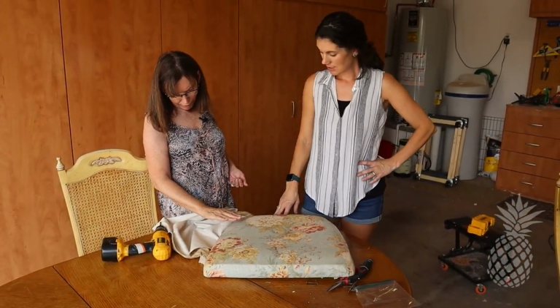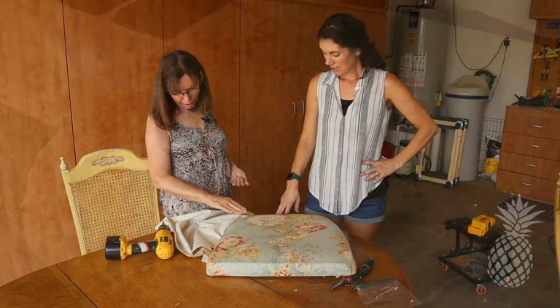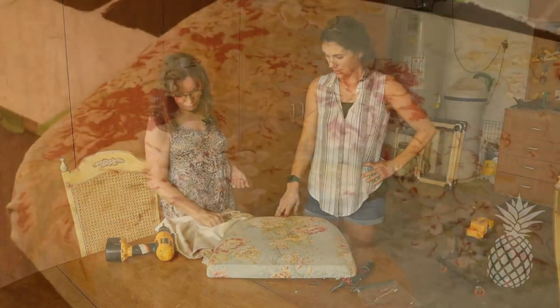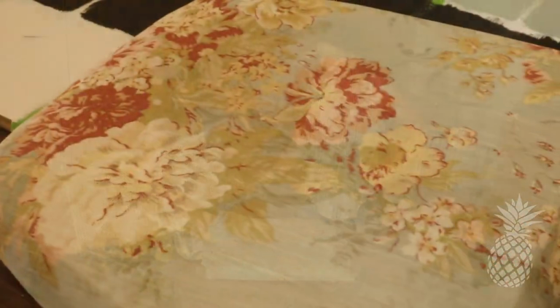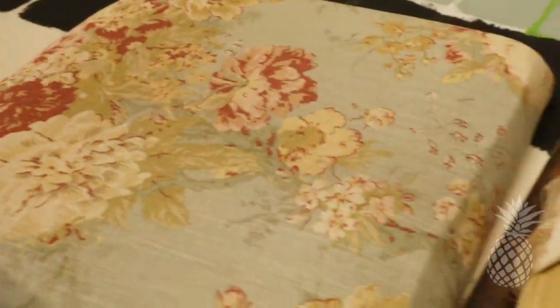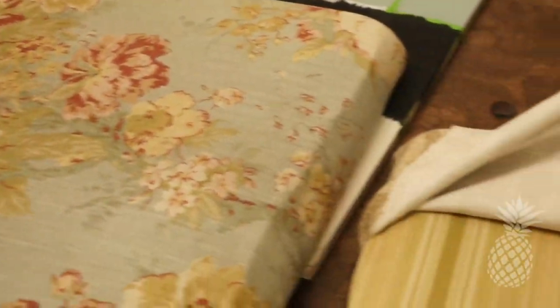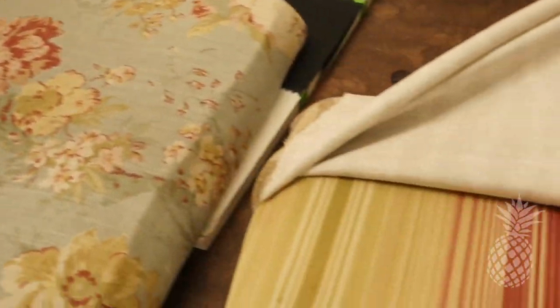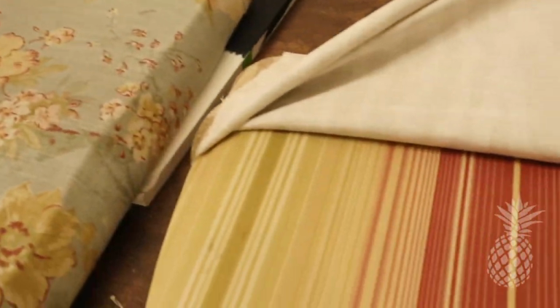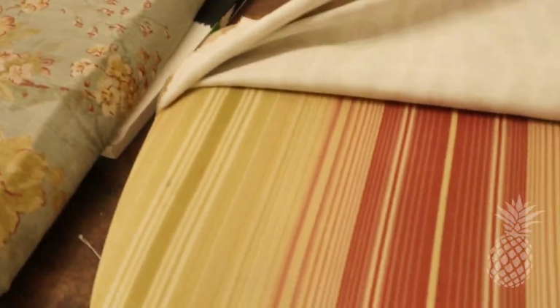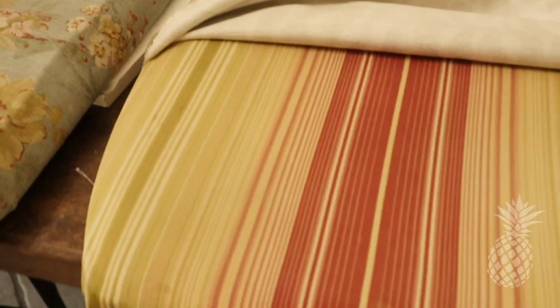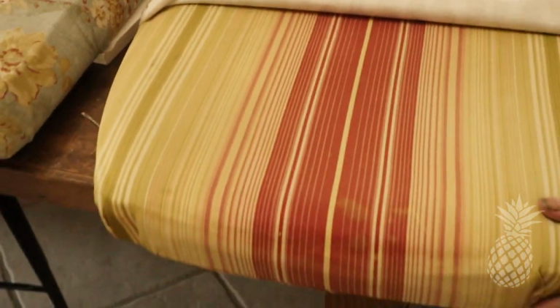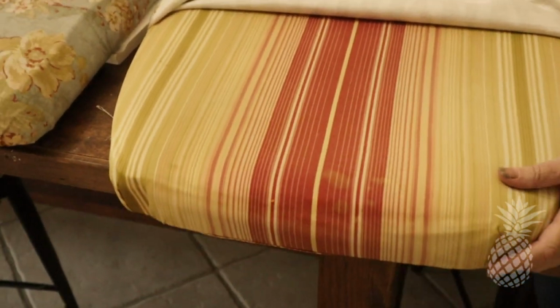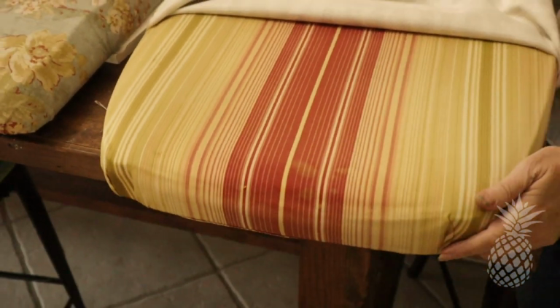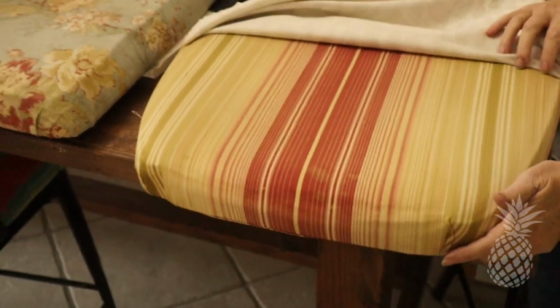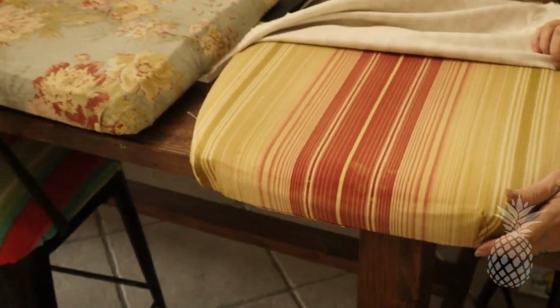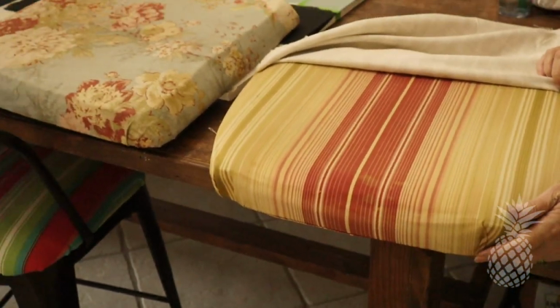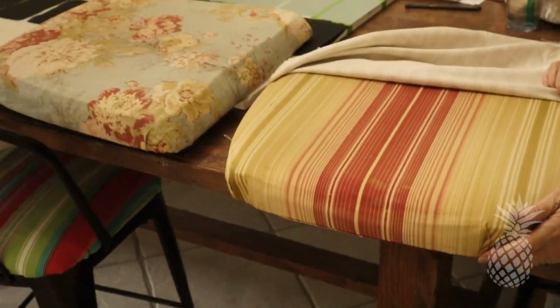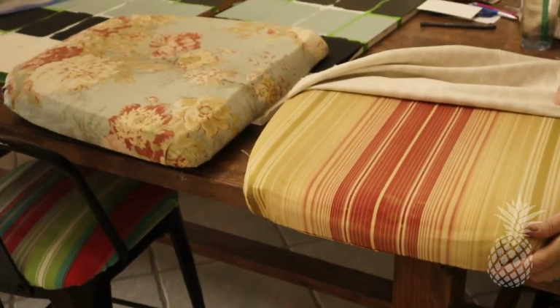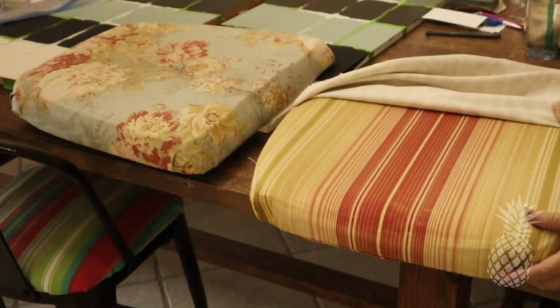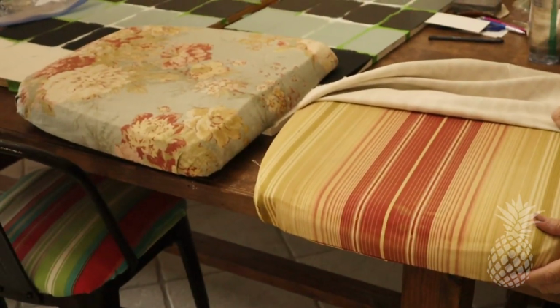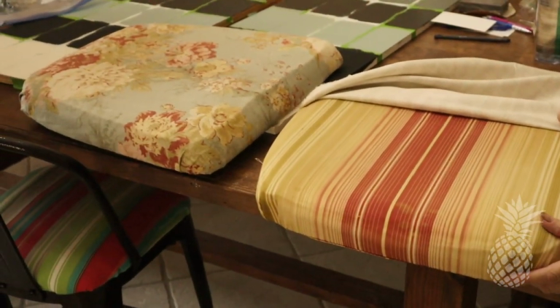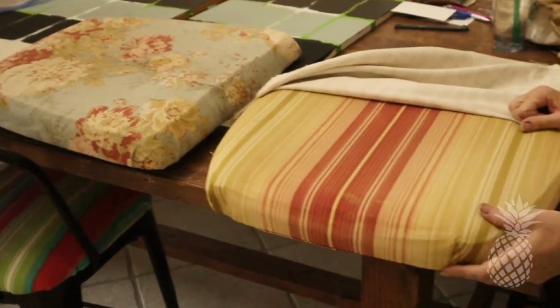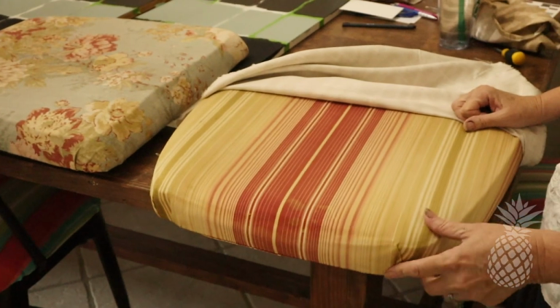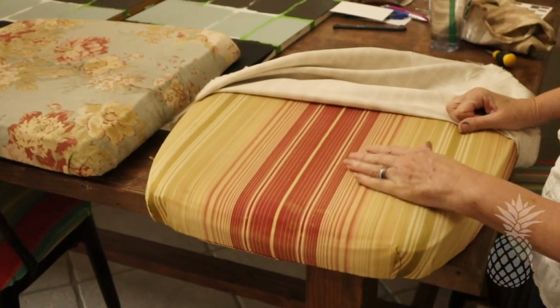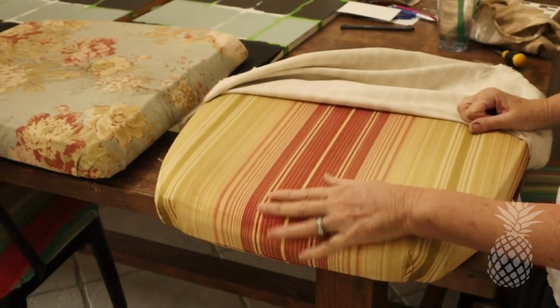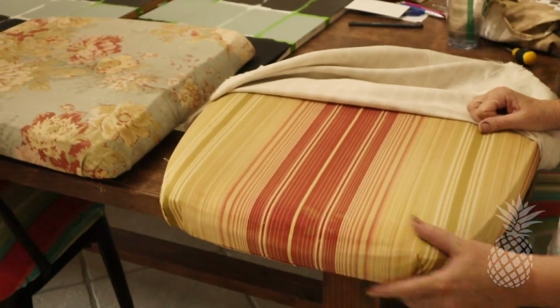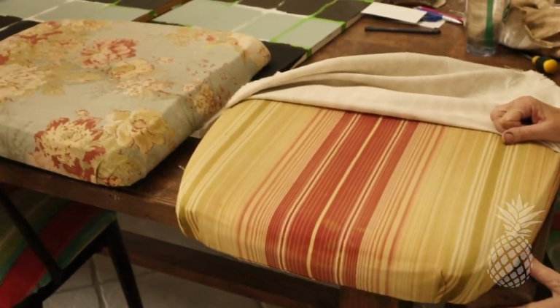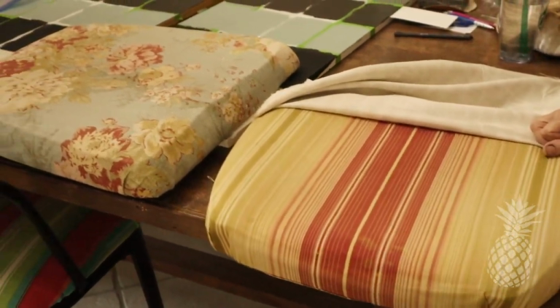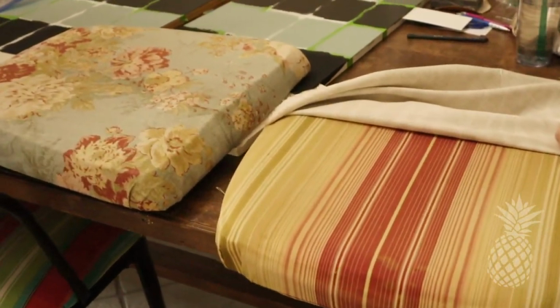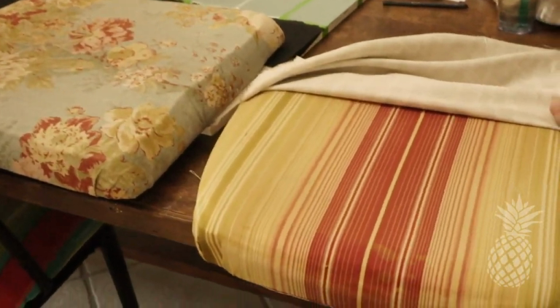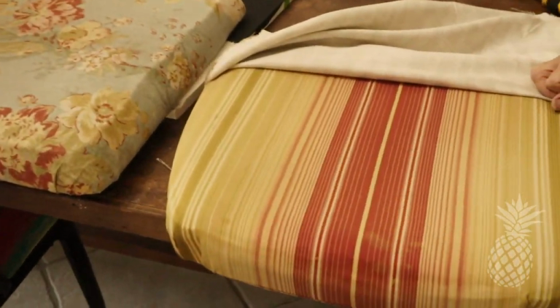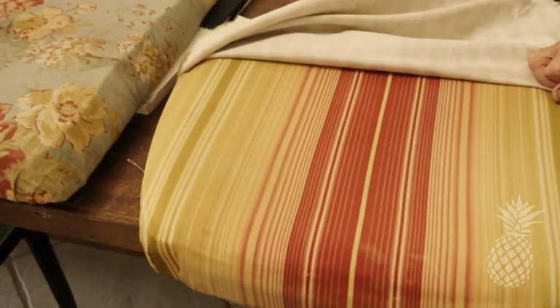Unfortunately, as we're doing this, we realize that only three of the cushions have this fabric on. We don't know what happened to the fourth cushion, but it's a totally different material.